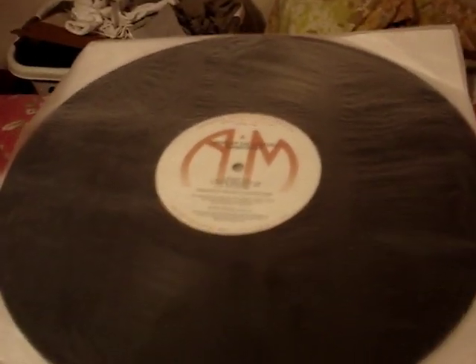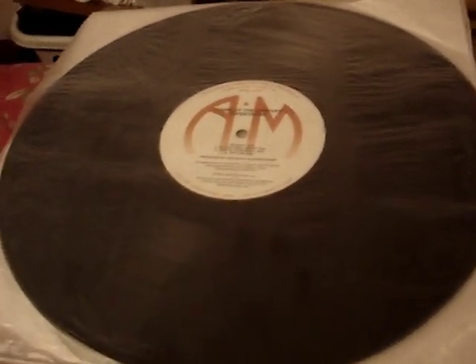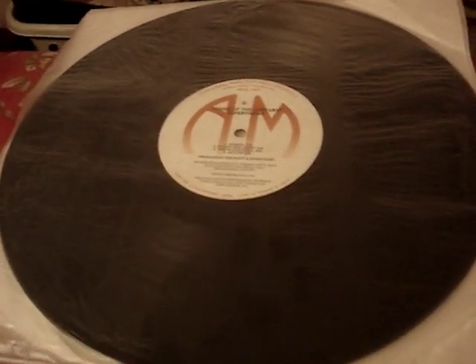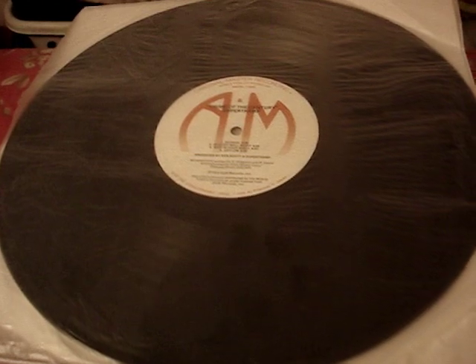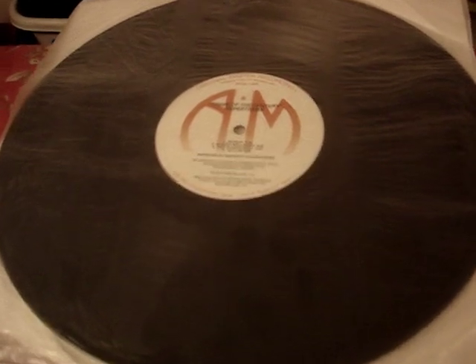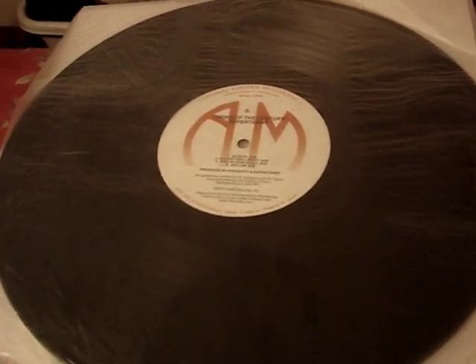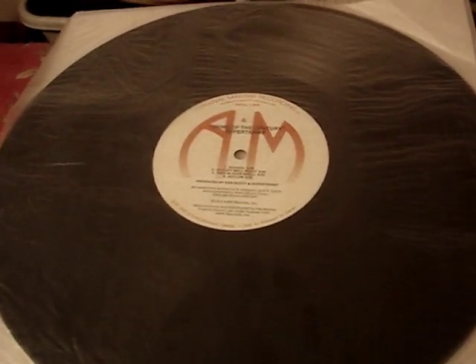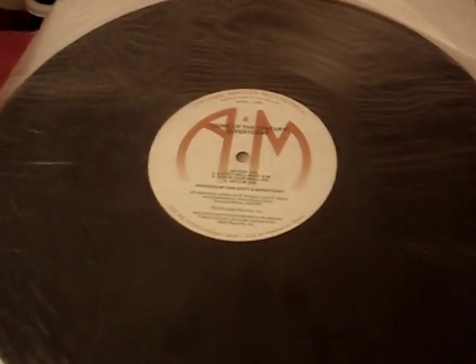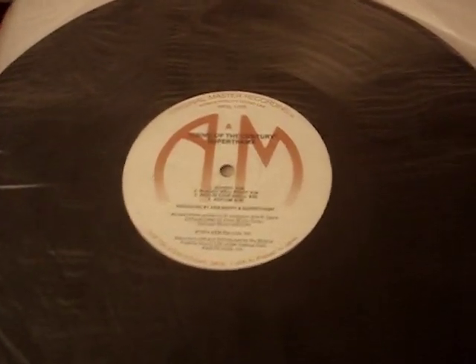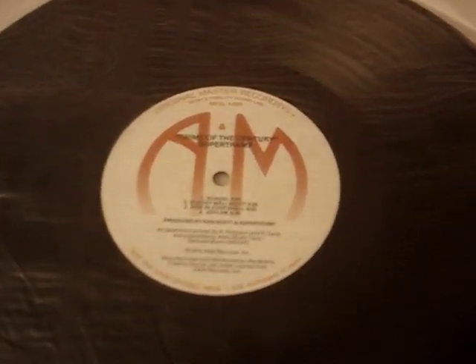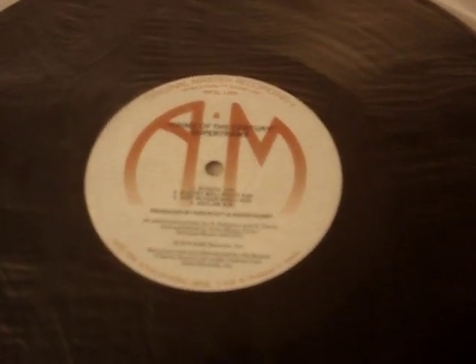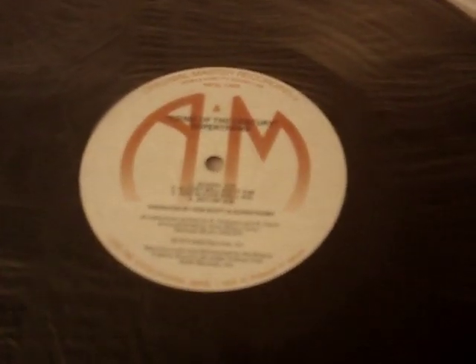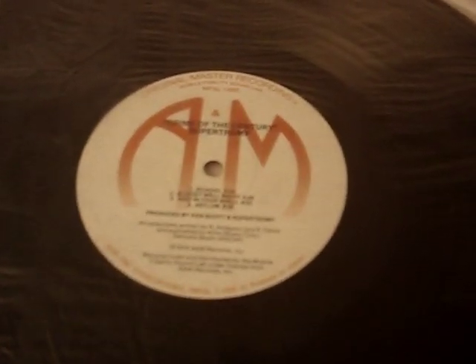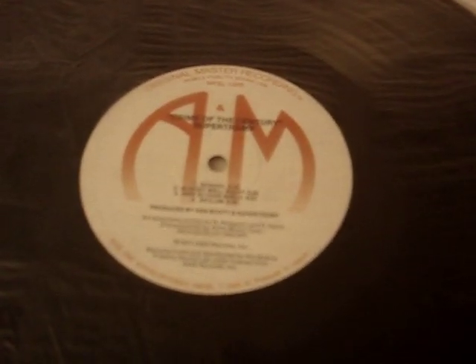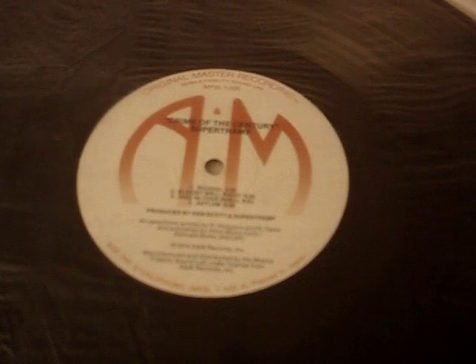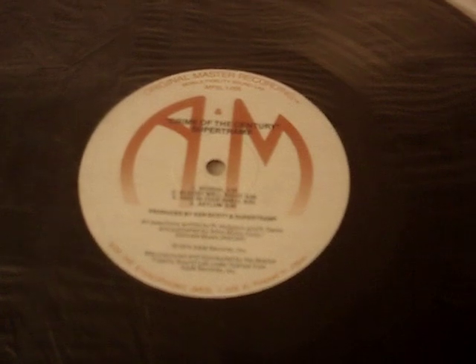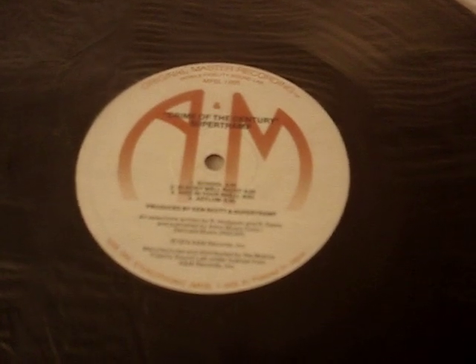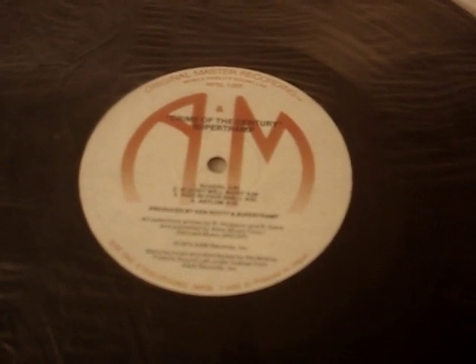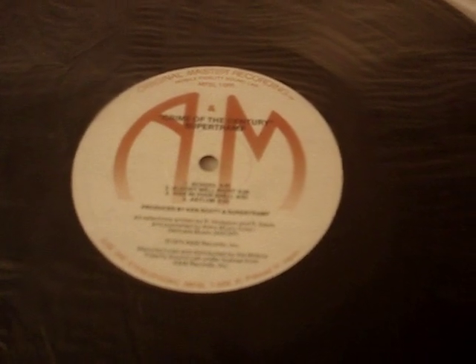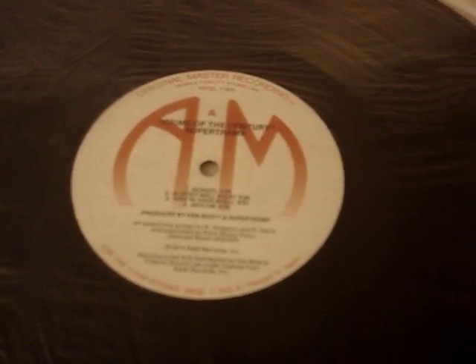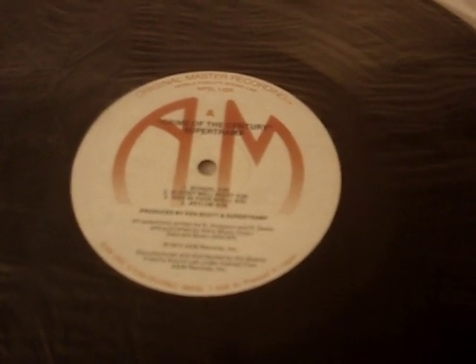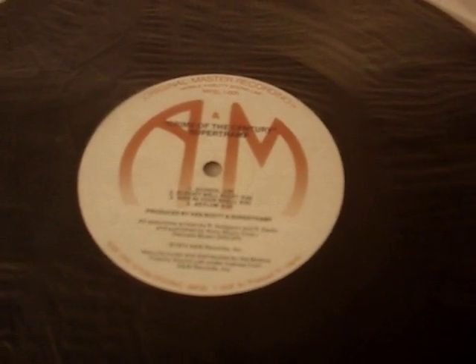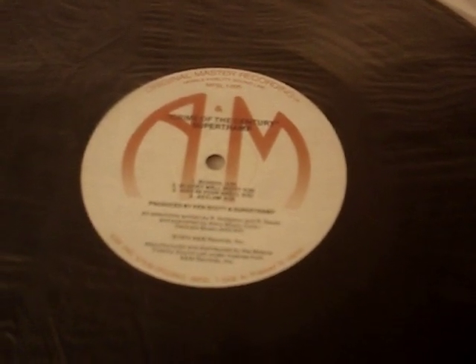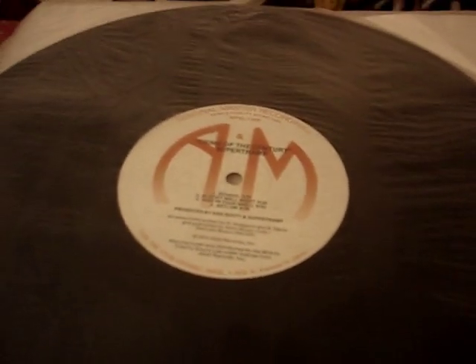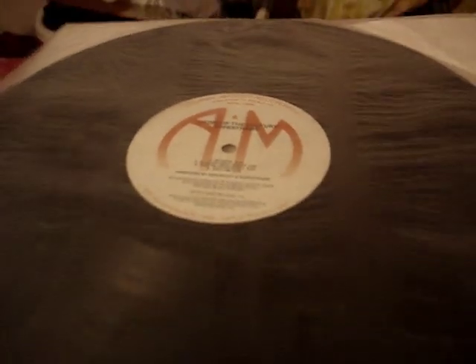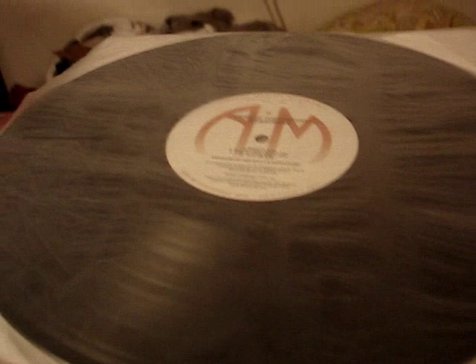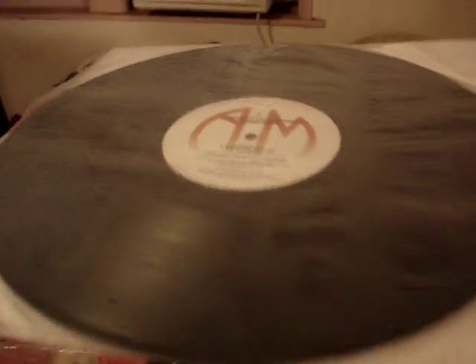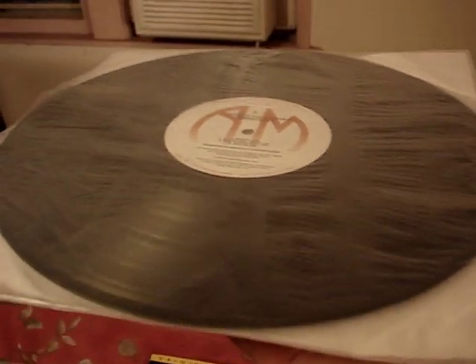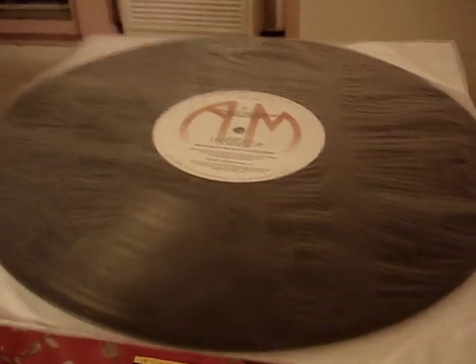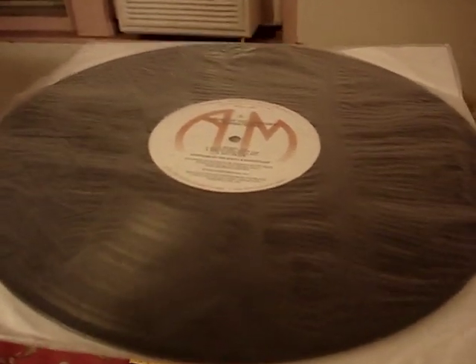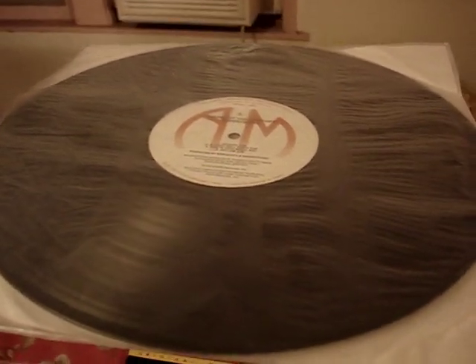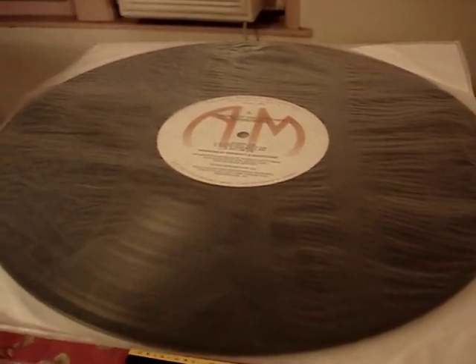This LP itself was pressed in Japan, not in the United States. As you can see, this label is more finely printed compared to the US version of A&M. I played this on my turntable today after cleaning it.